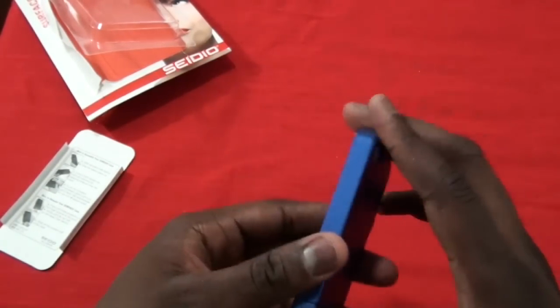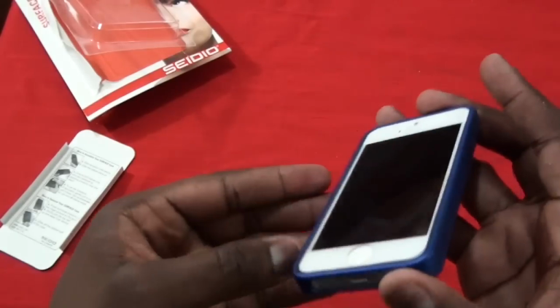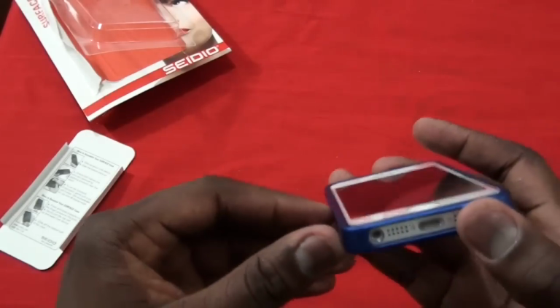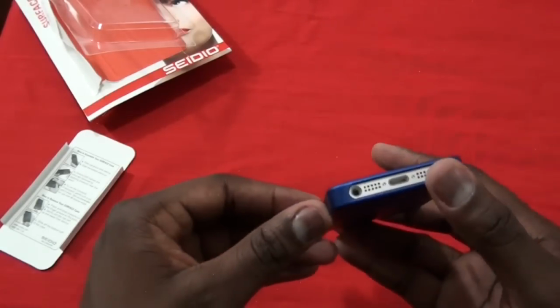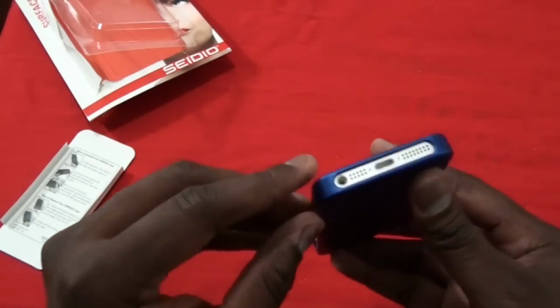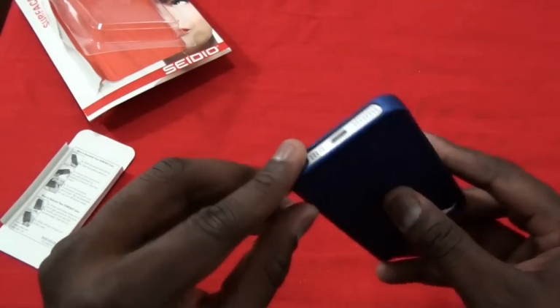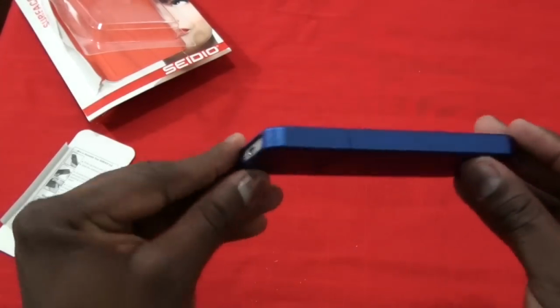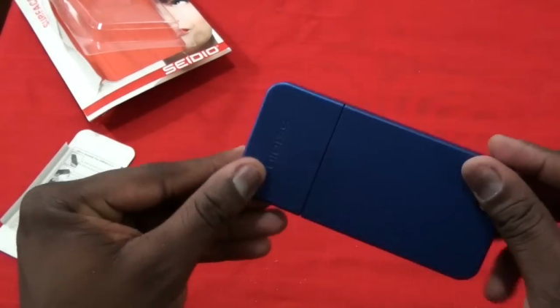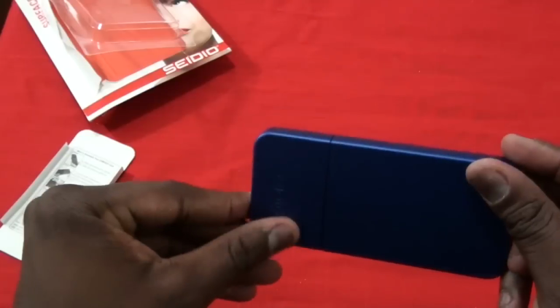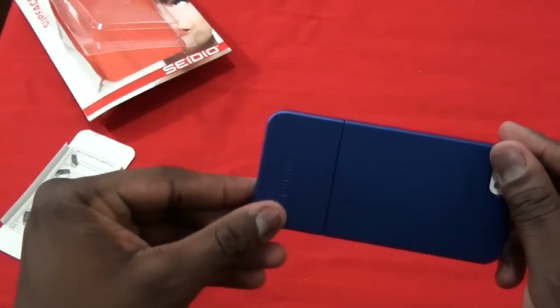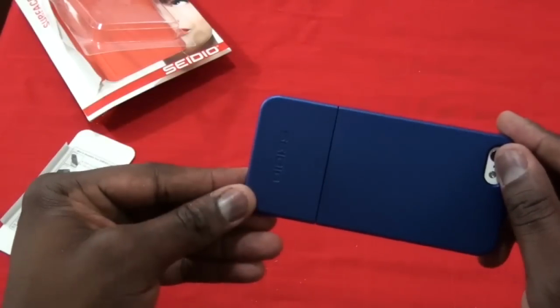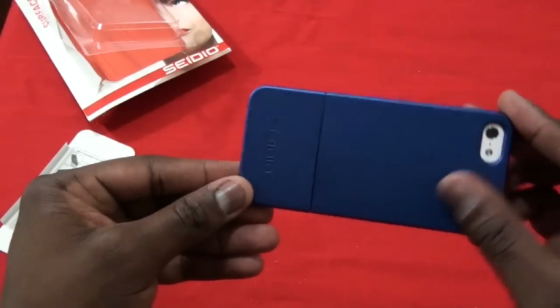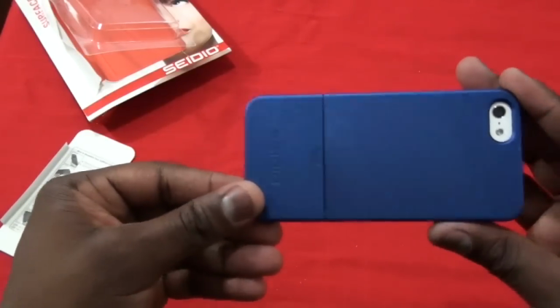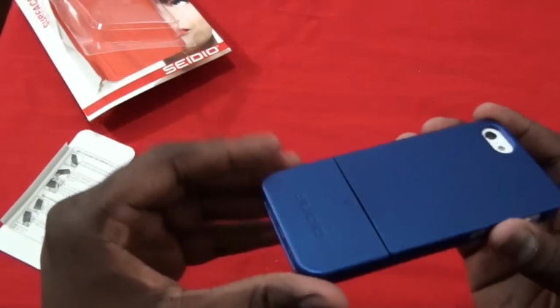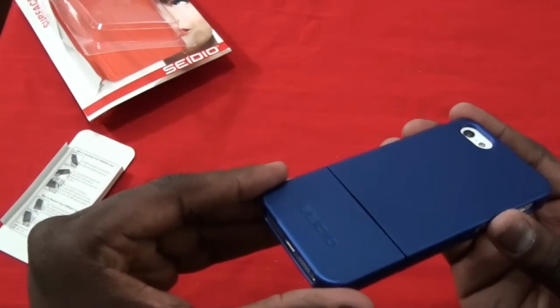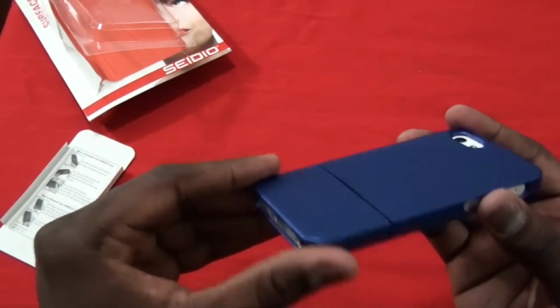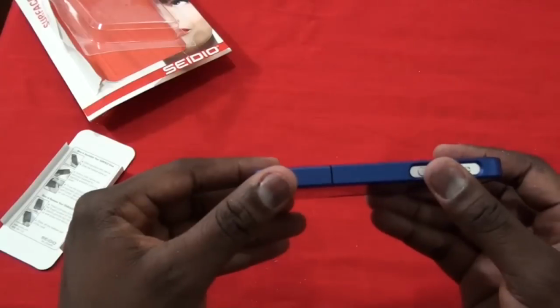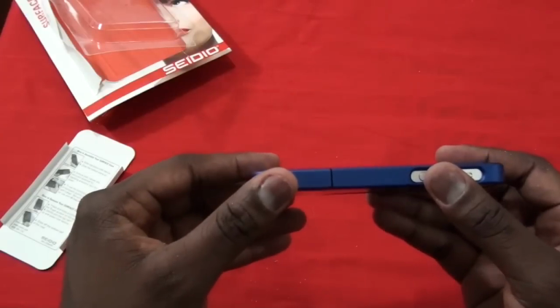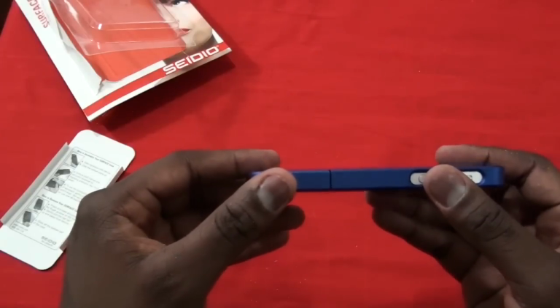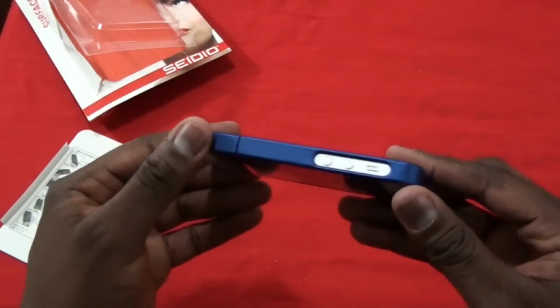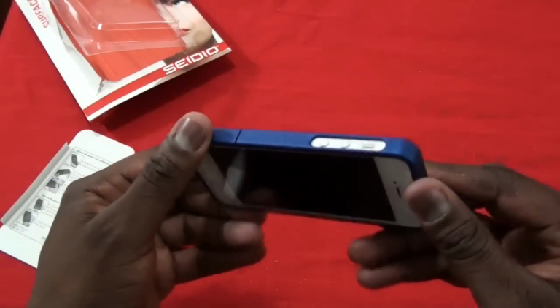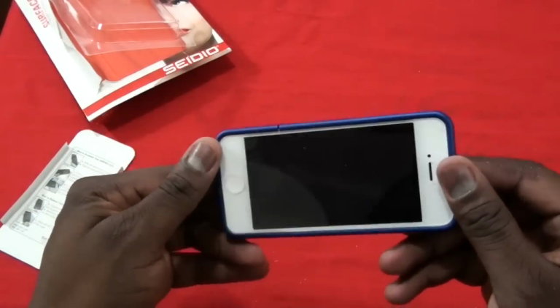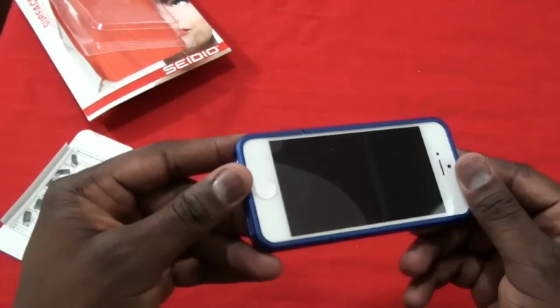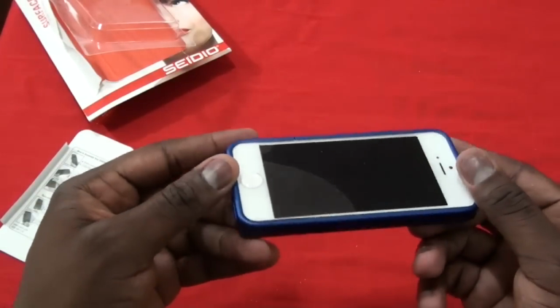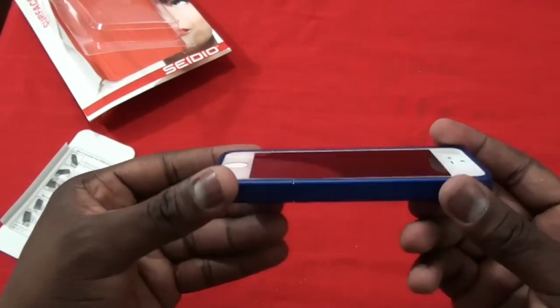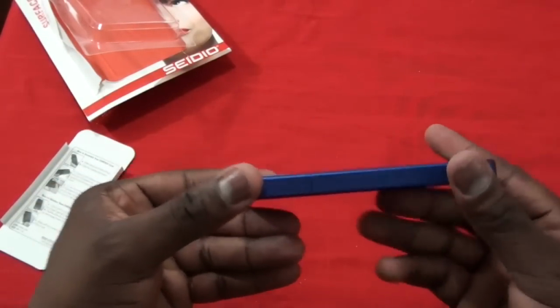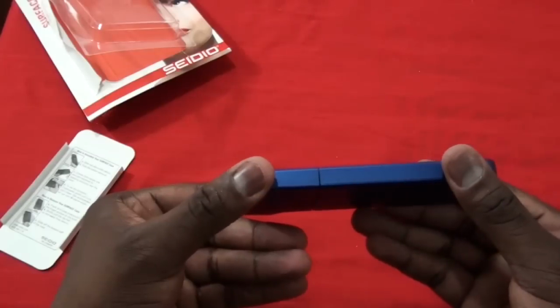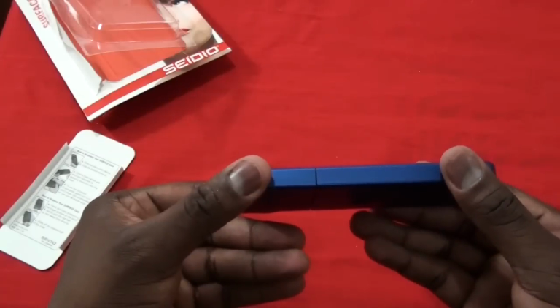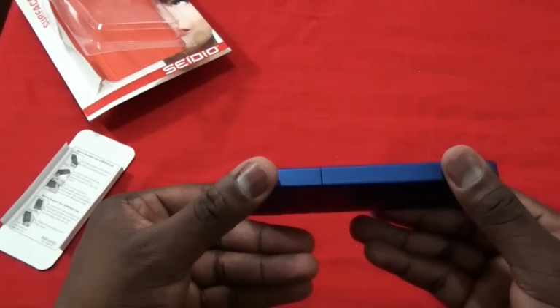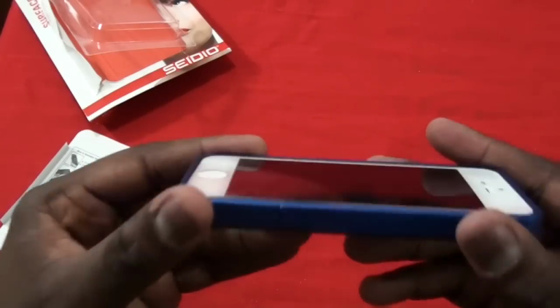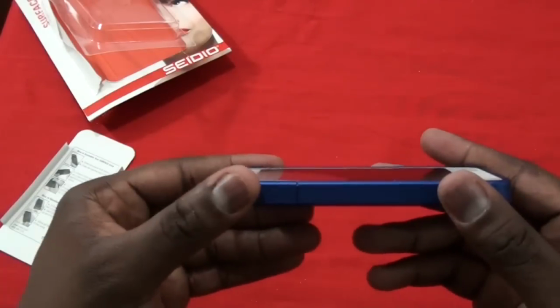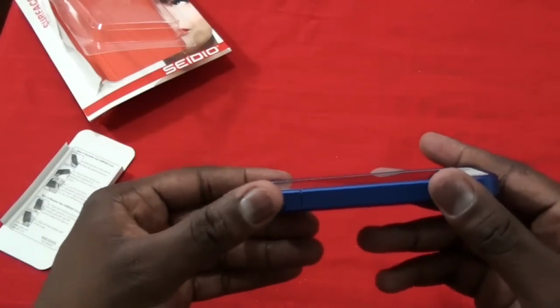So that's pretty much it, guys. If you have any questions or comments about the Sideo Surface case for the iPhone 5, let us know. Don't forget to subscribe to all our pages on Twitter, Facebook, and YouTube — it's all Borderwalk with two O's. This is Thundee saying thank you, and always enjoy entertainment.